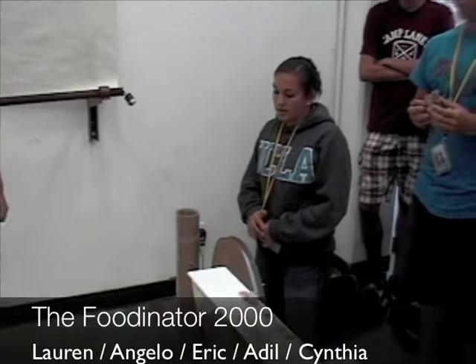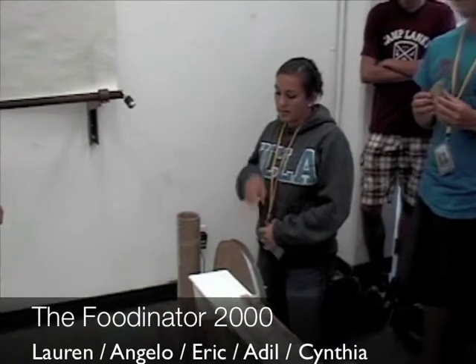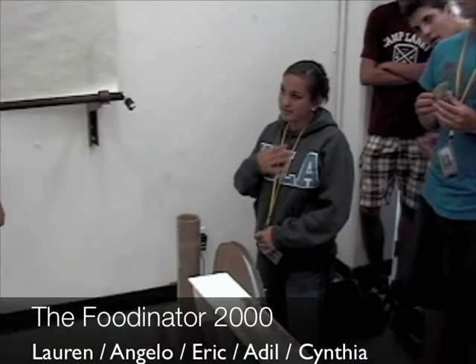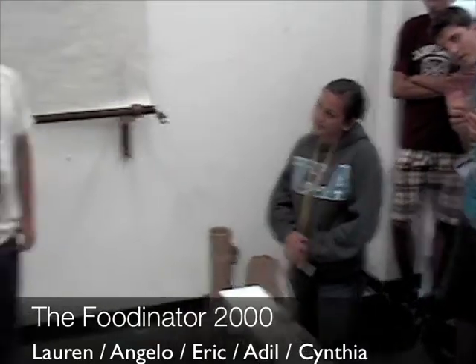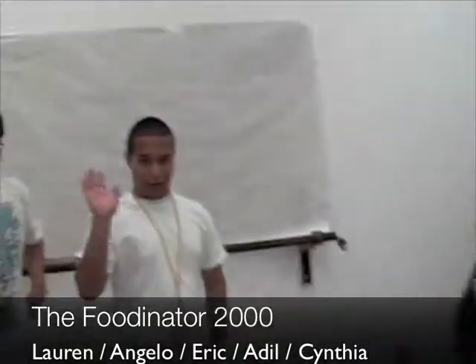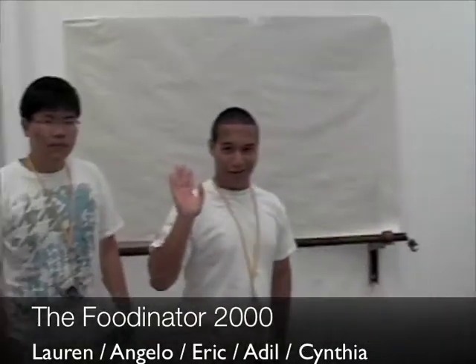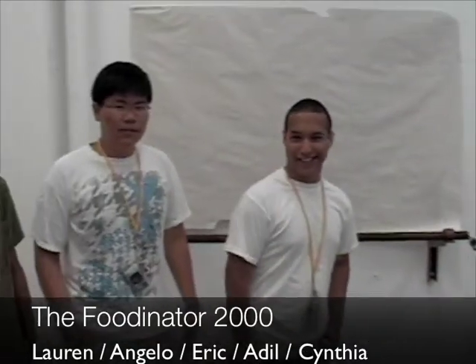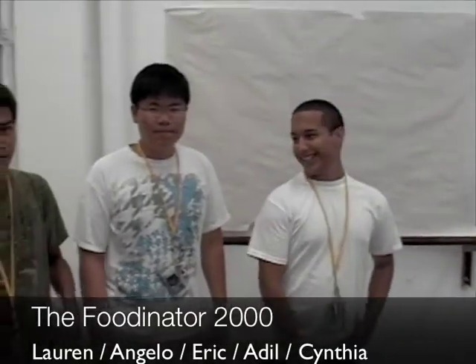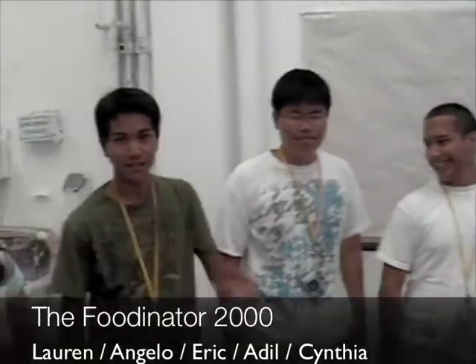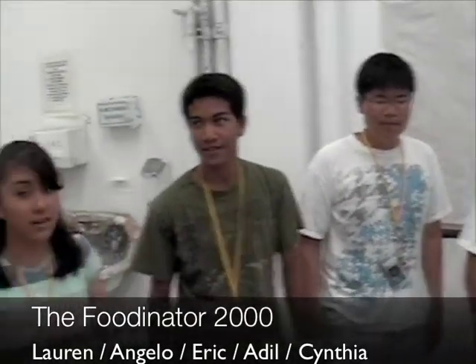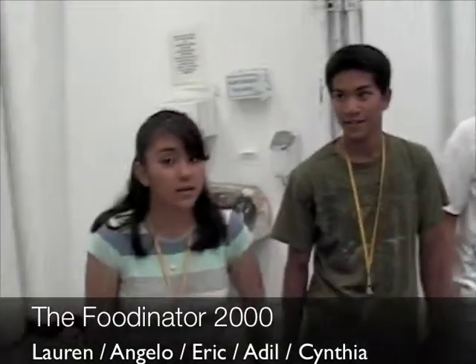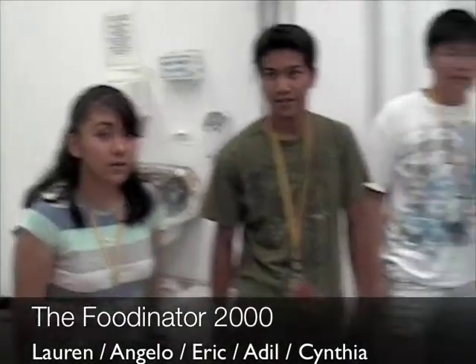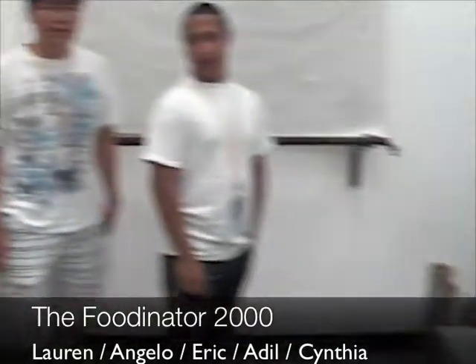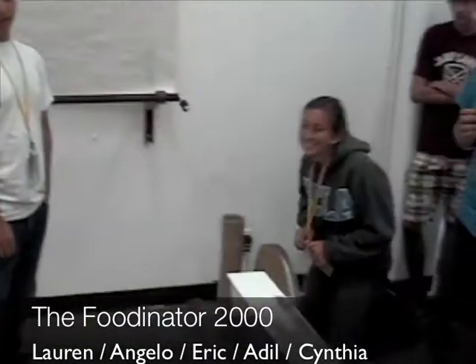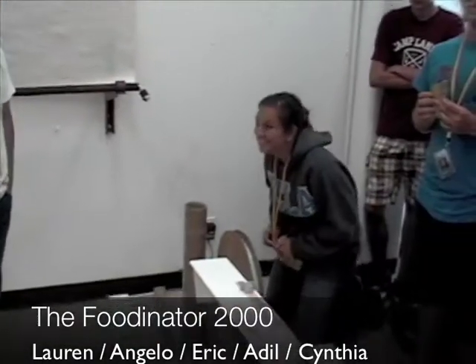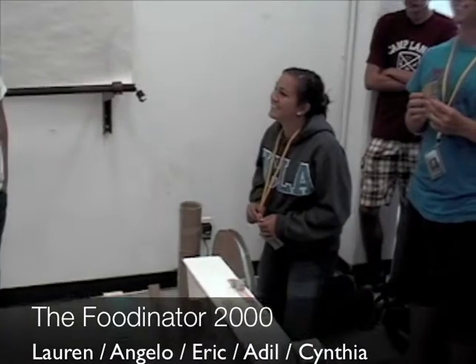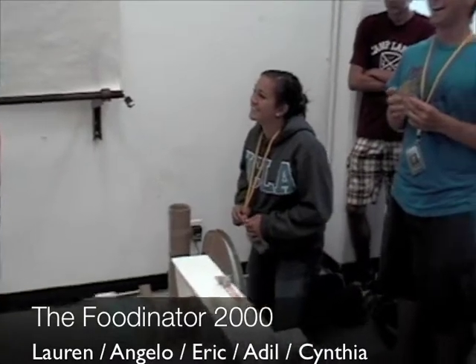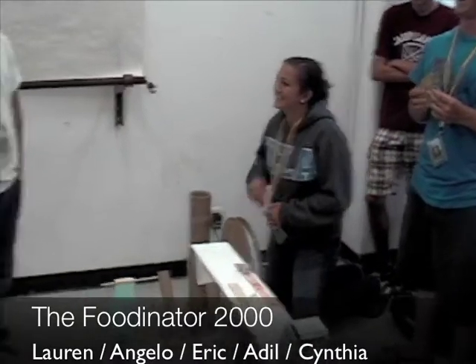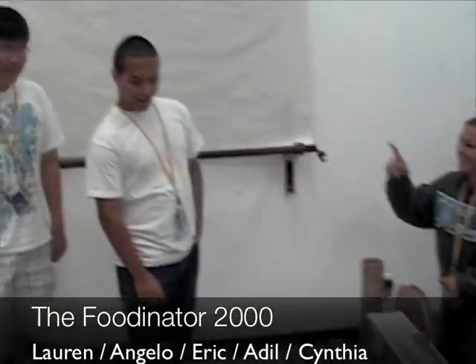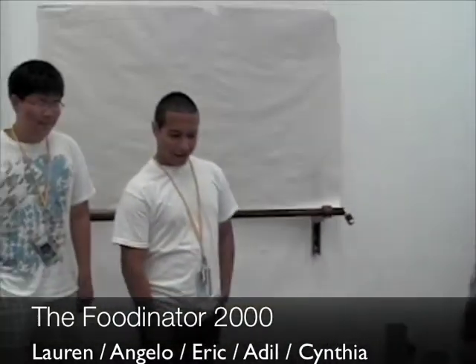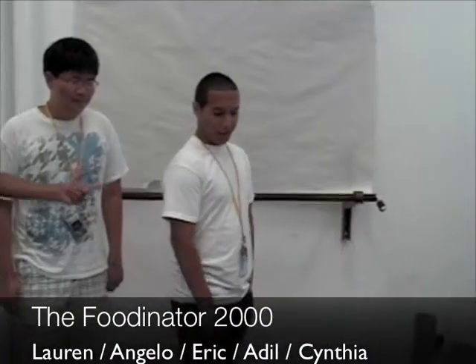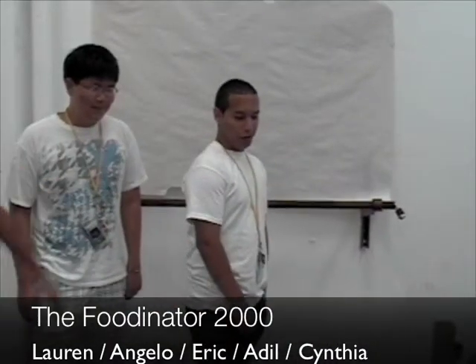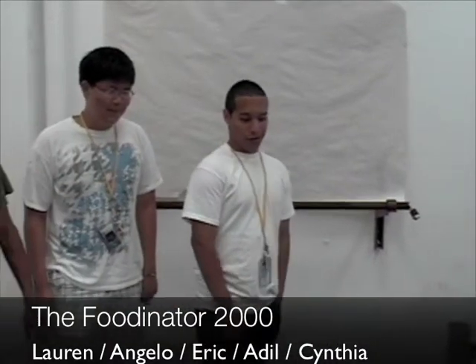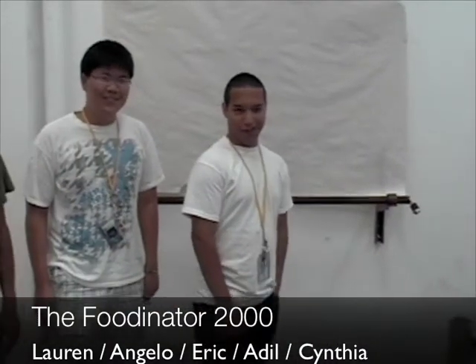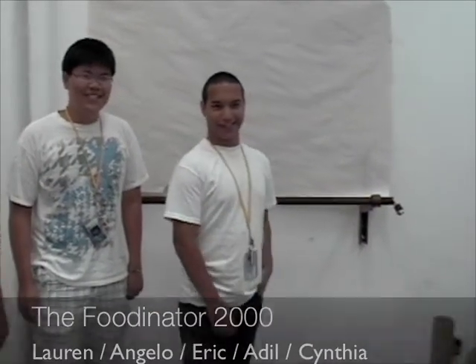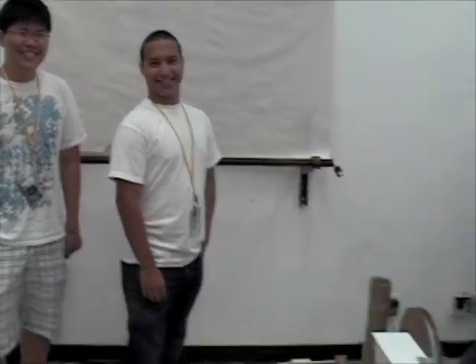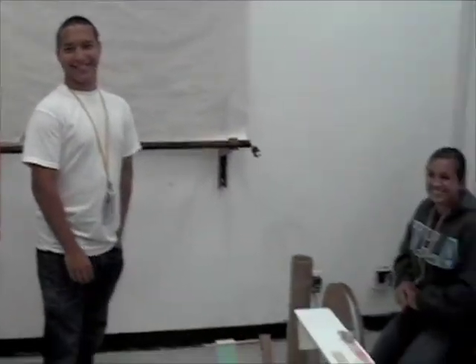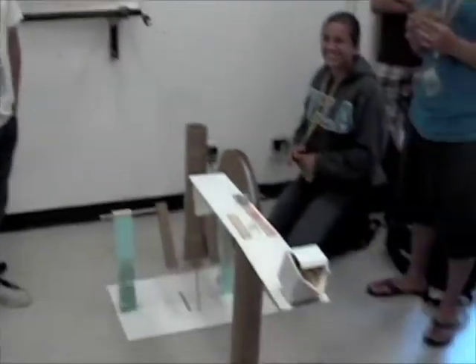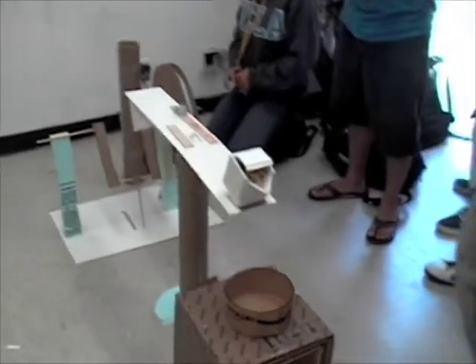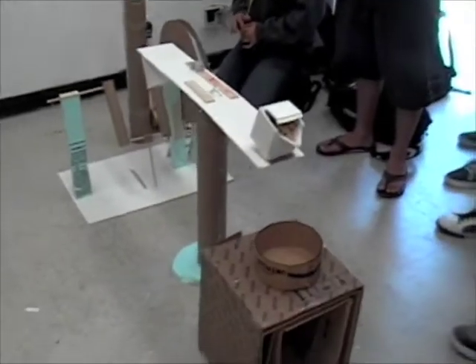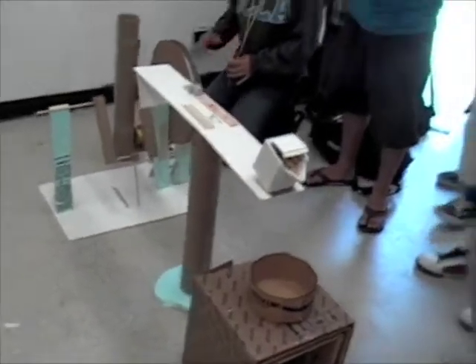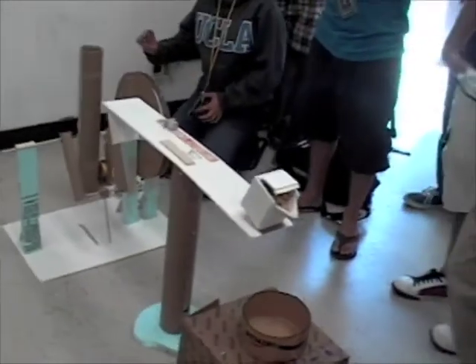I'm Lauren. I'm Angelo. I'm Attil. And what's the name of this term? It's called the Foodinator 2000. Excellent. Ready?